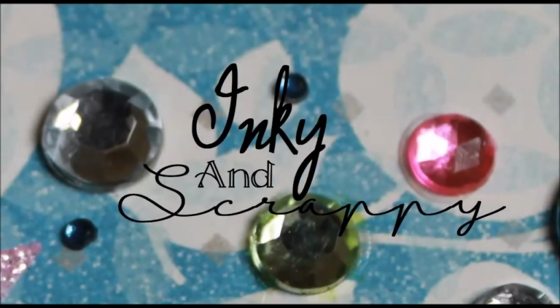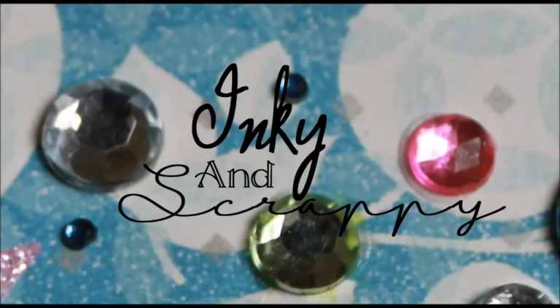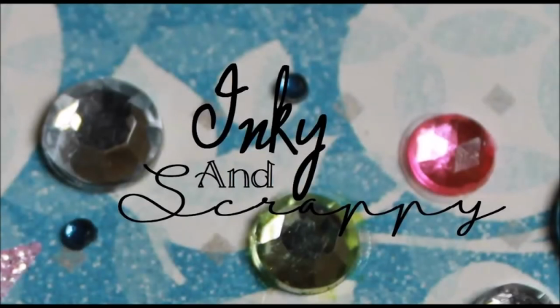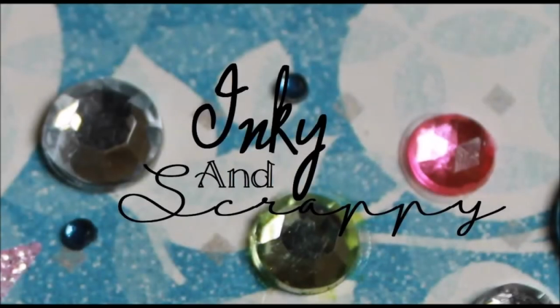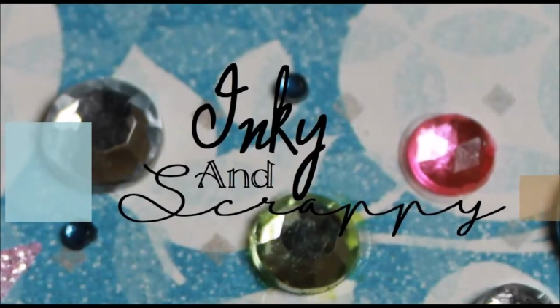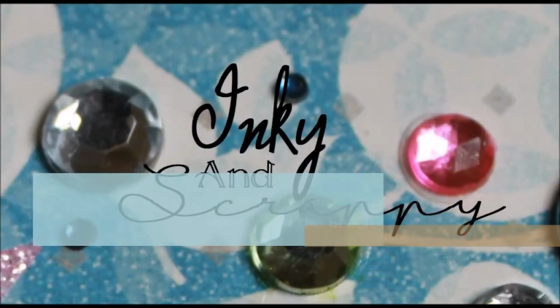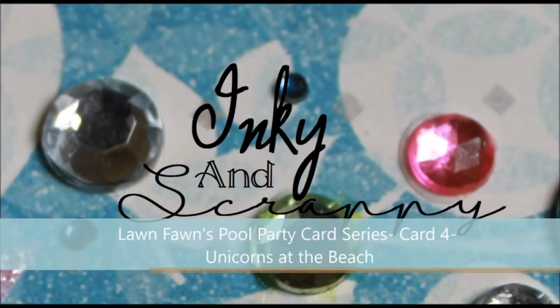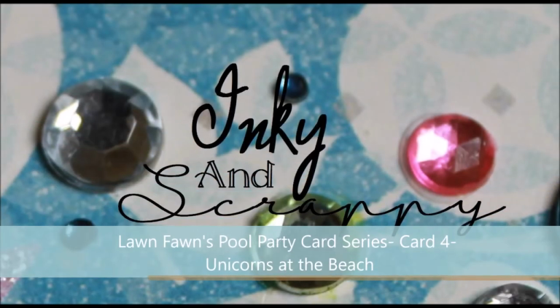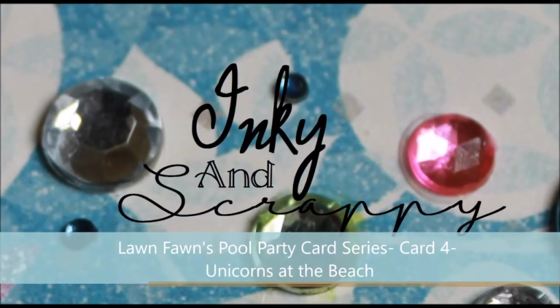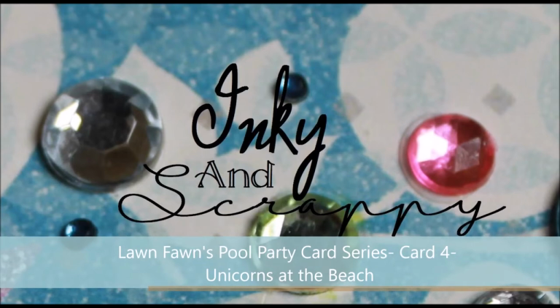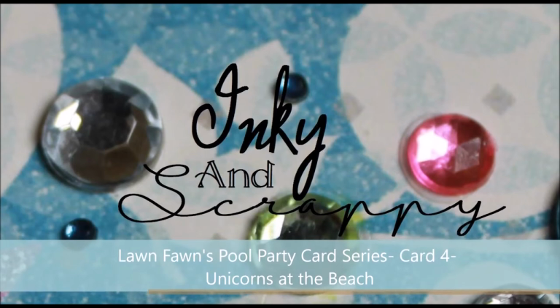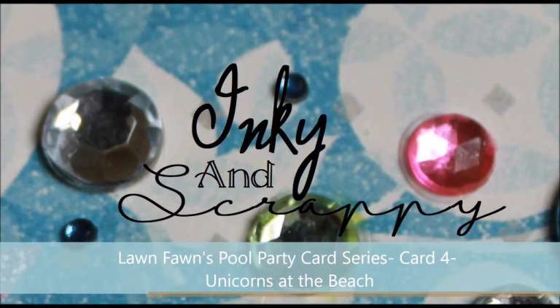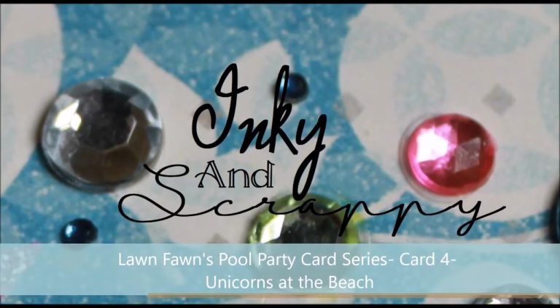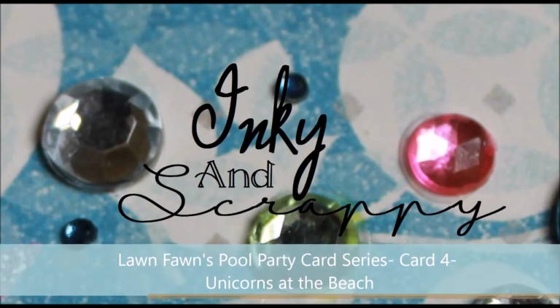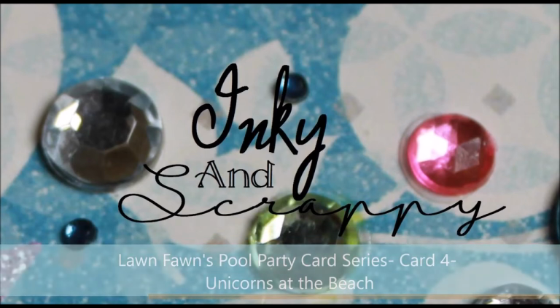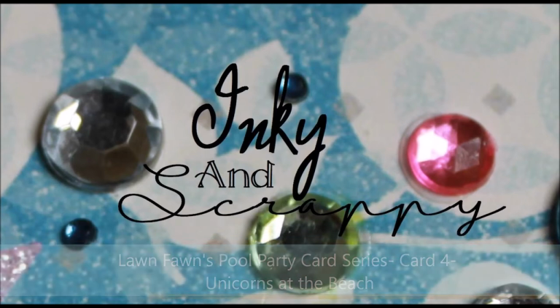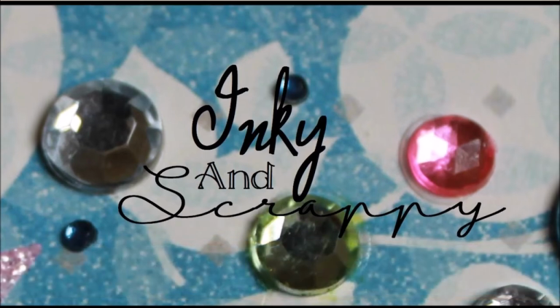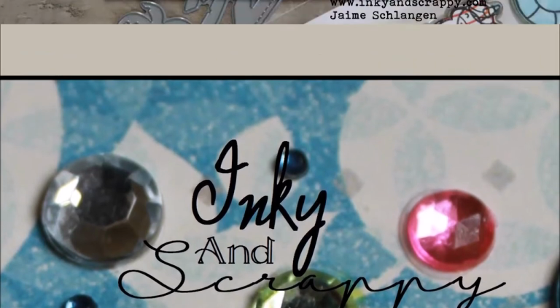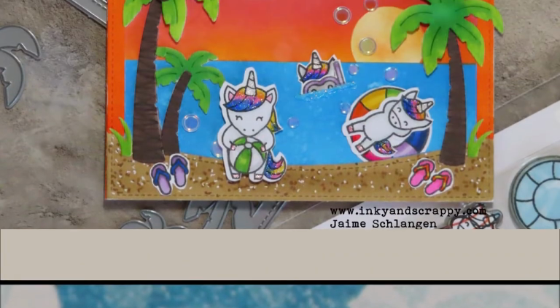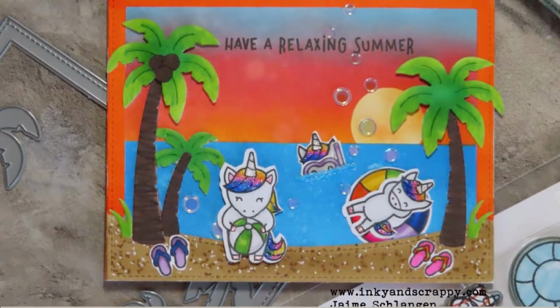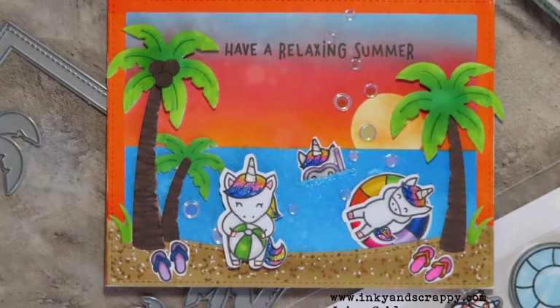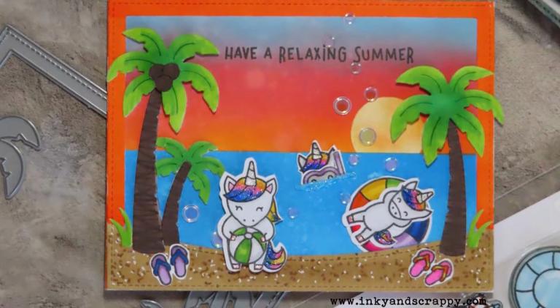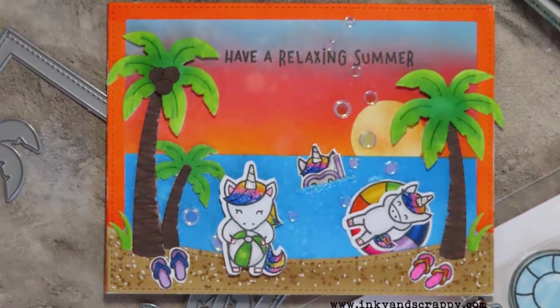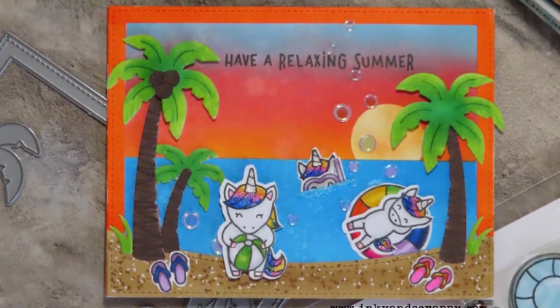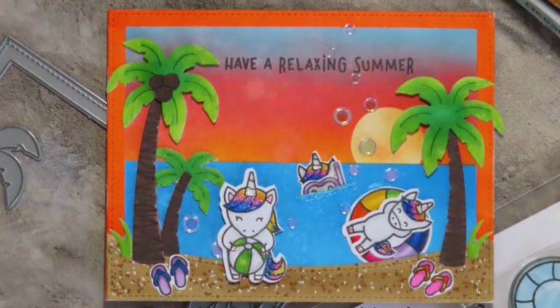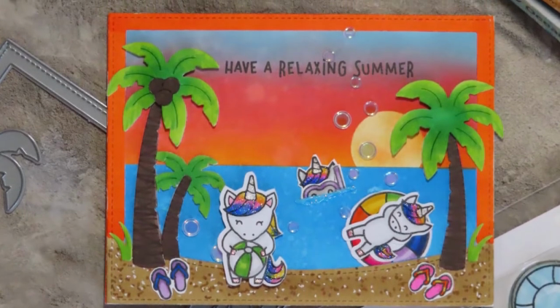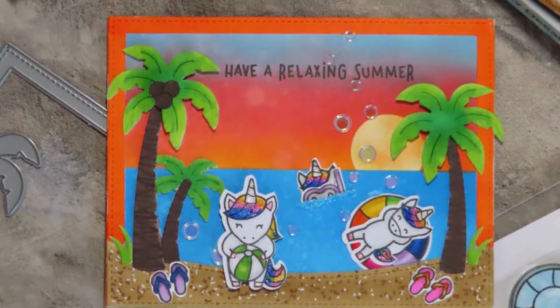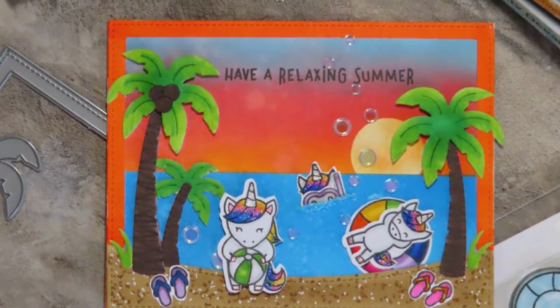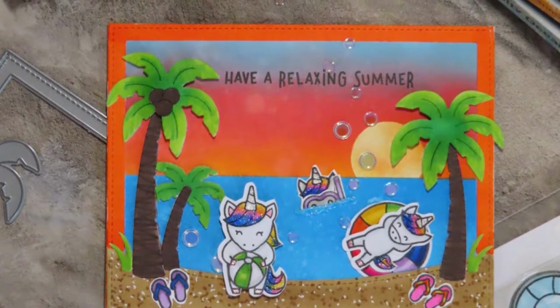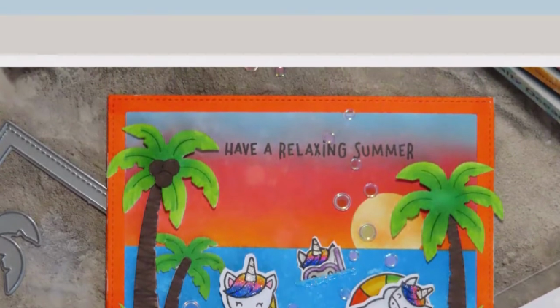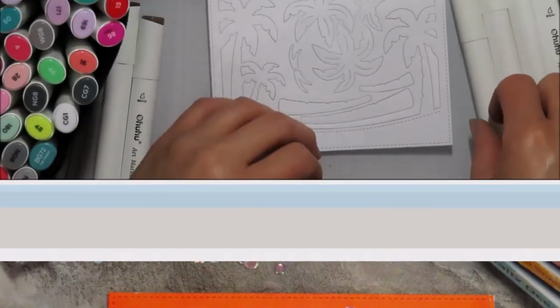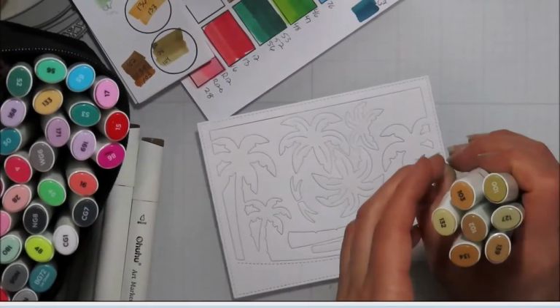Jamie from Inky and Scrappy, sharing with you today card four in my card series featuring Lawn Fawn's Pool Party stamp set. Welcome back to all of my subscribers, and if you are new here, please consider subscribing so you can be alerted when new videos go up on the channel.